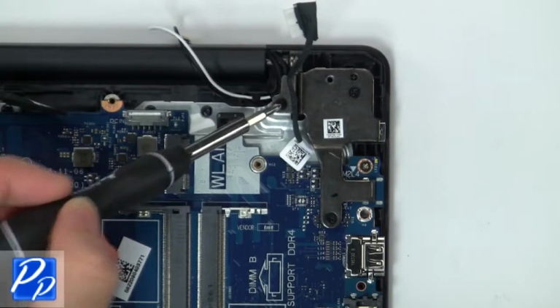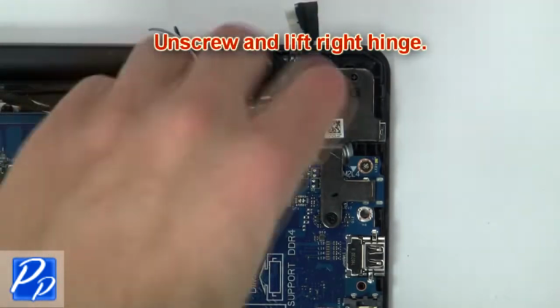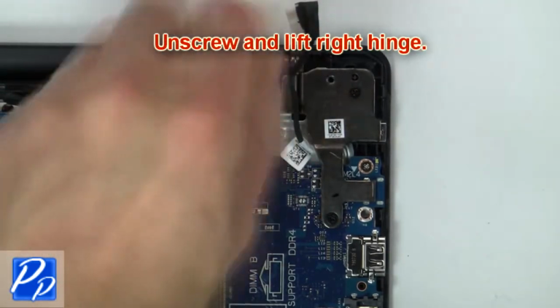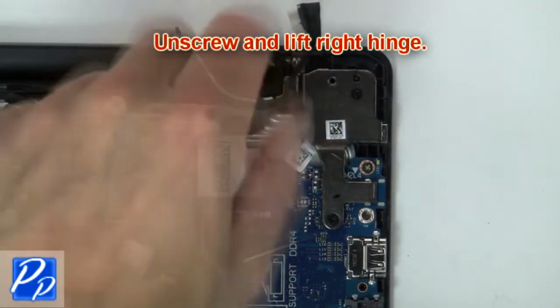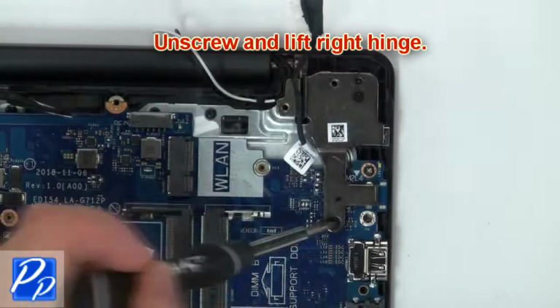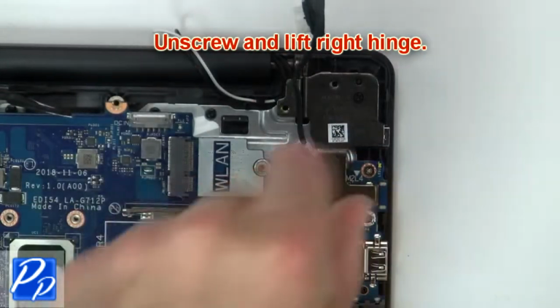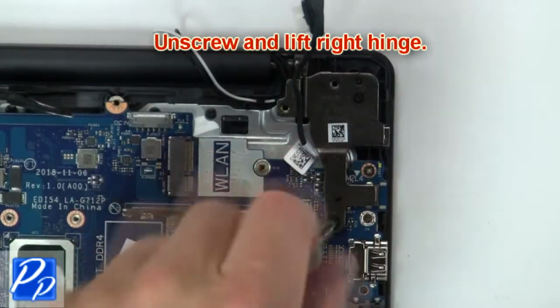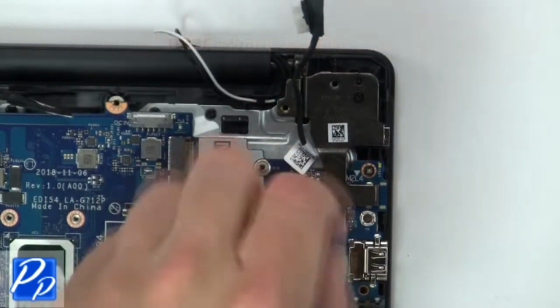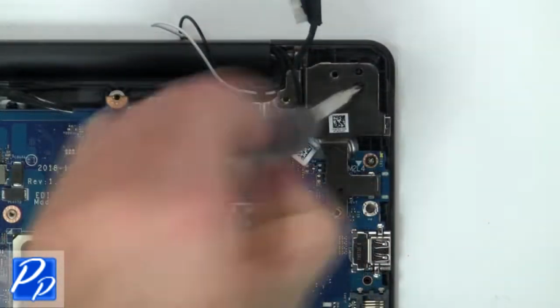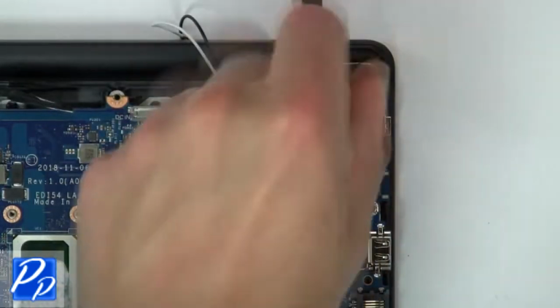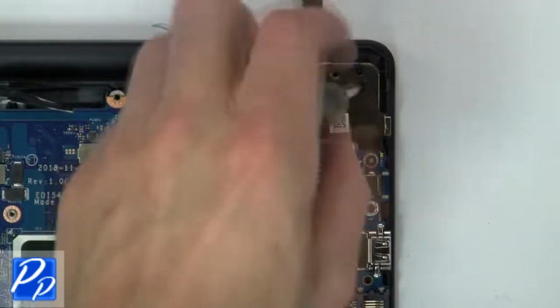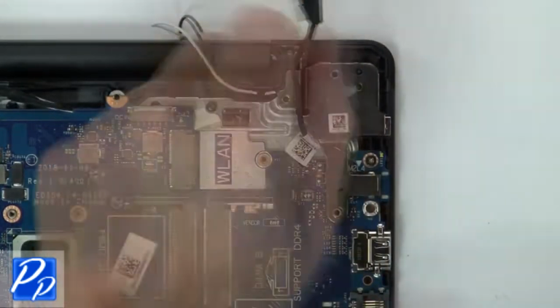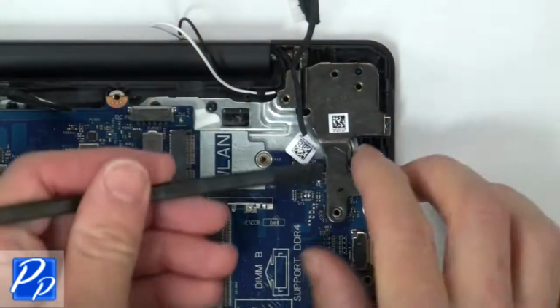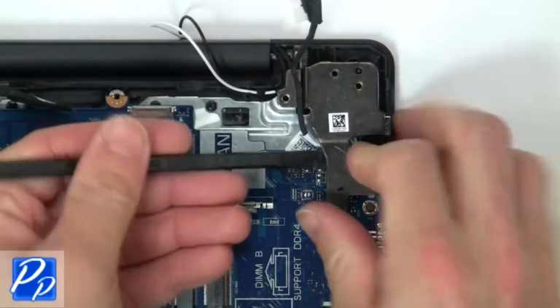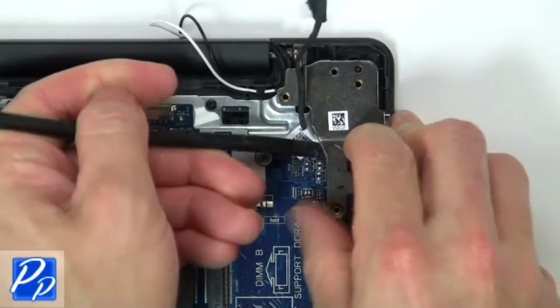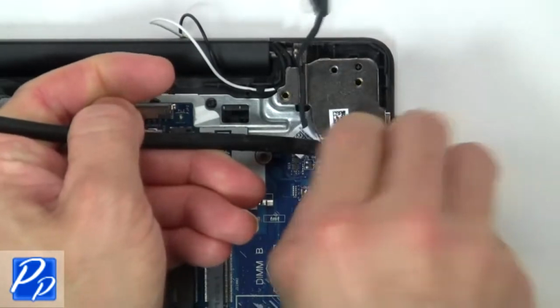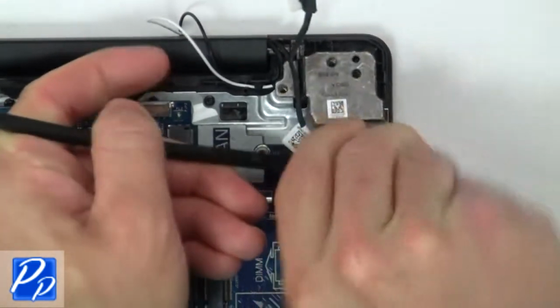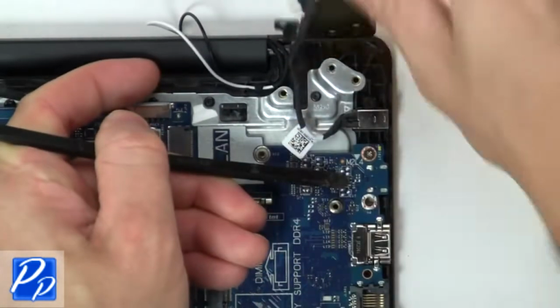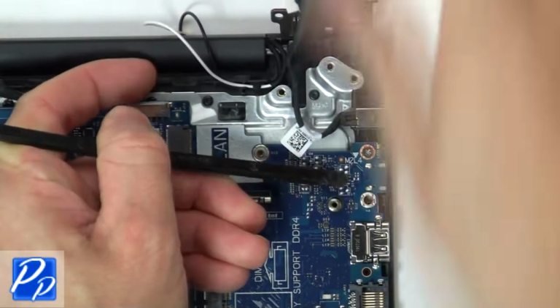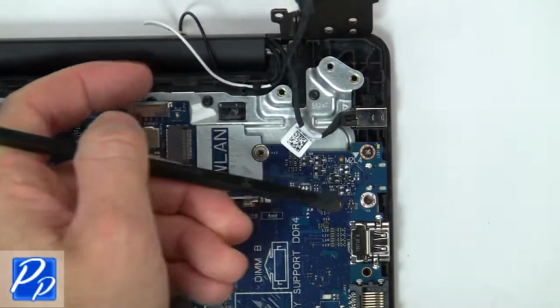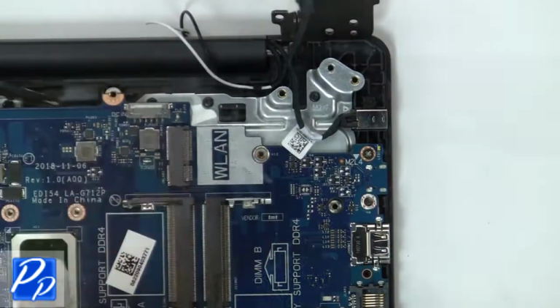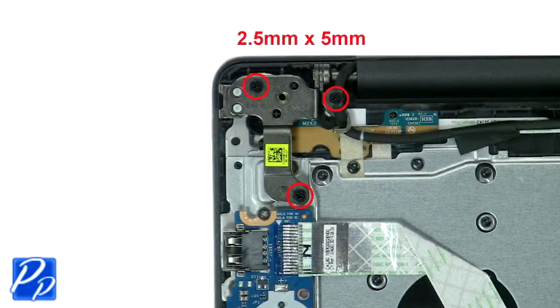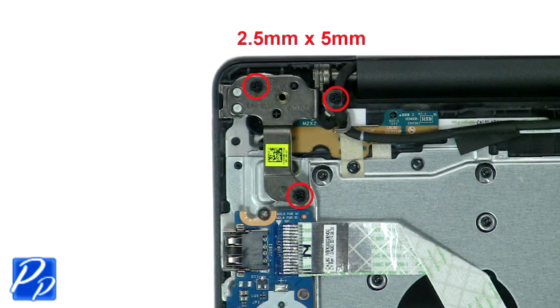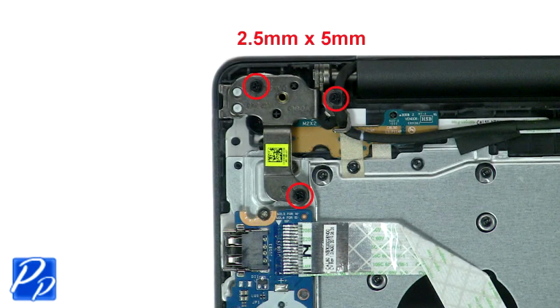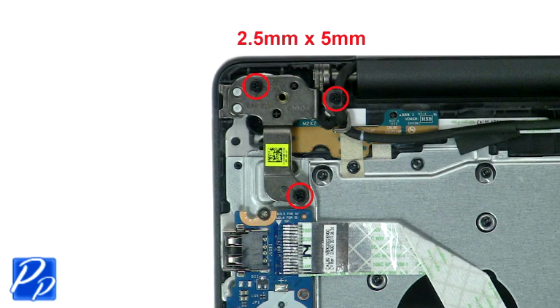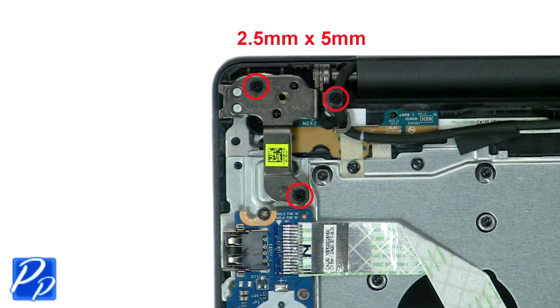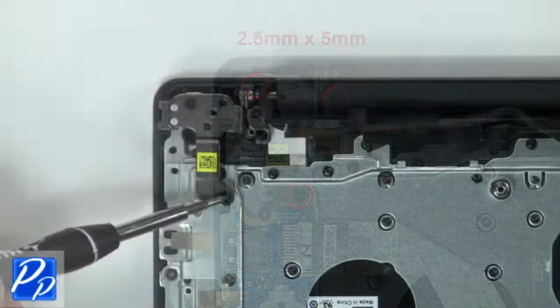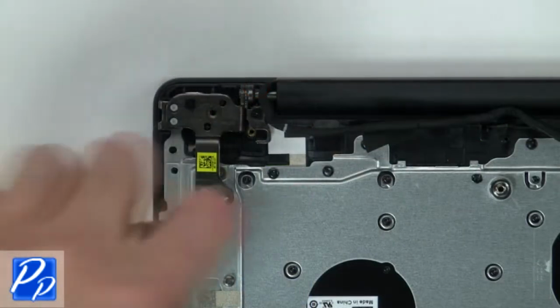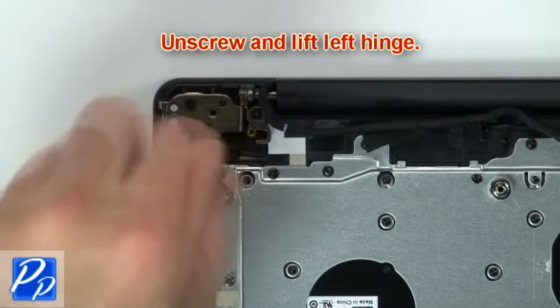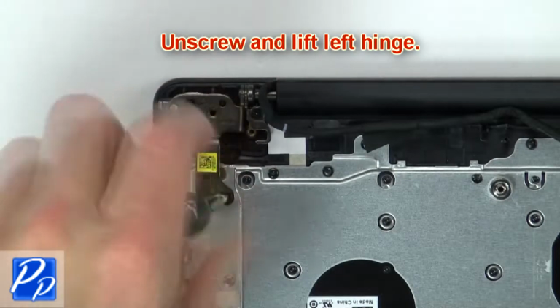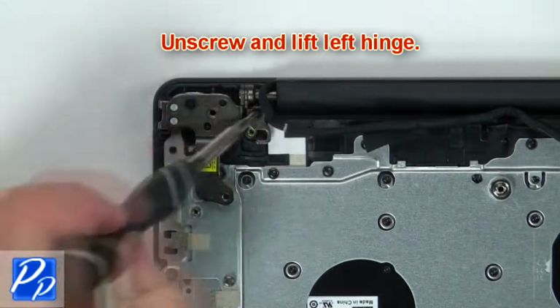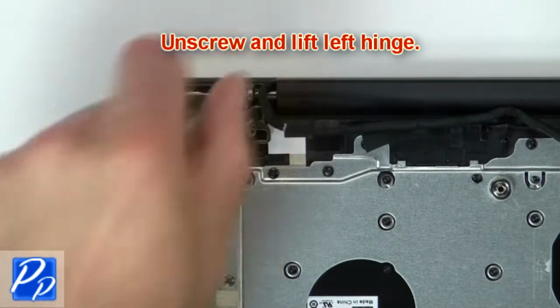Then unscrew and lift right hinge. Now unscrew and lift left hinge.